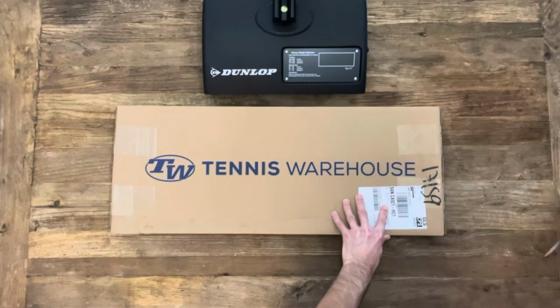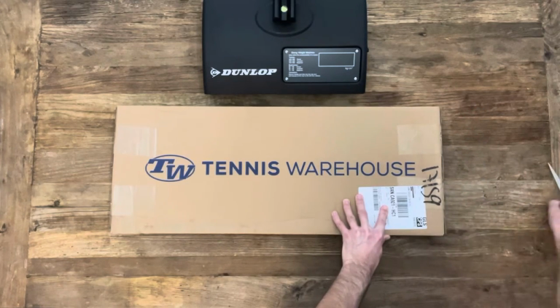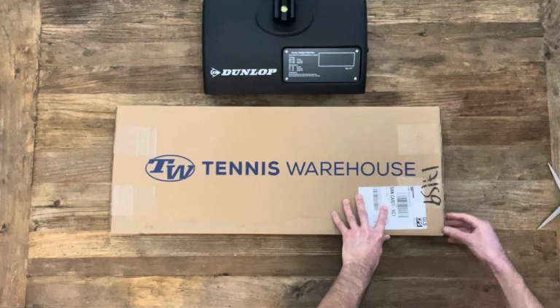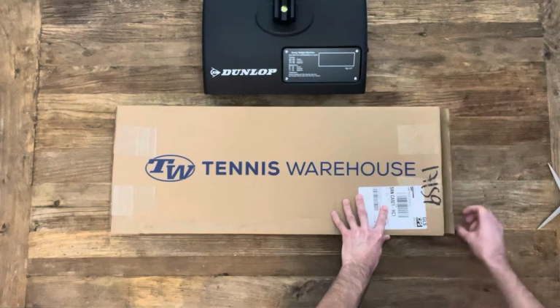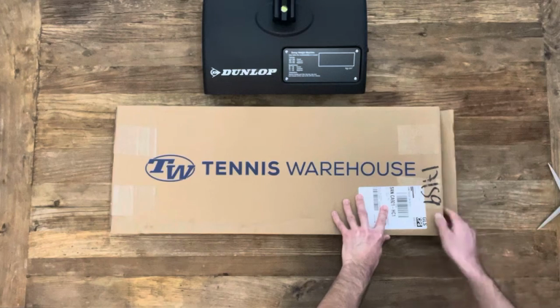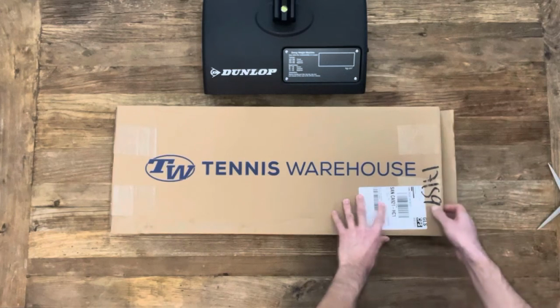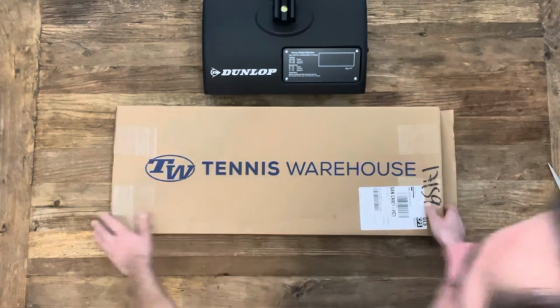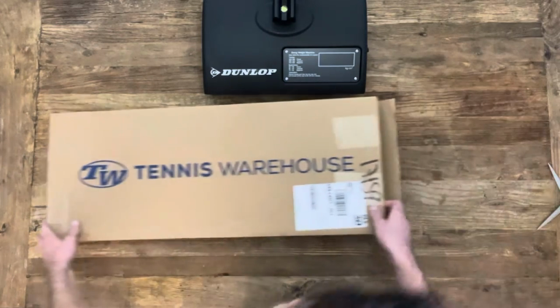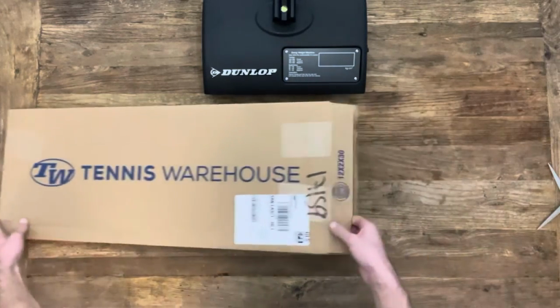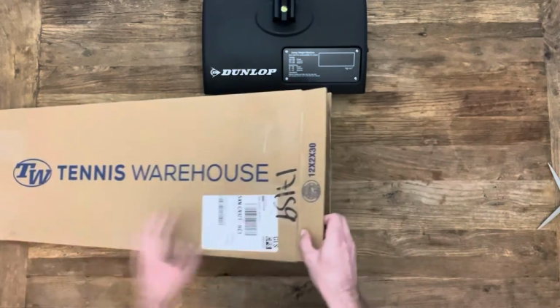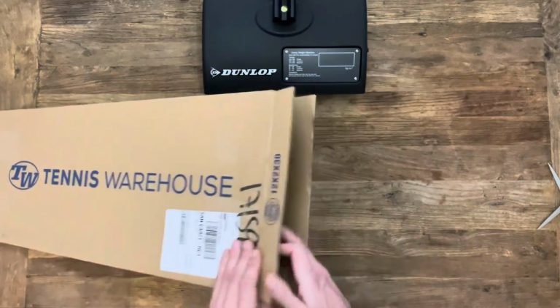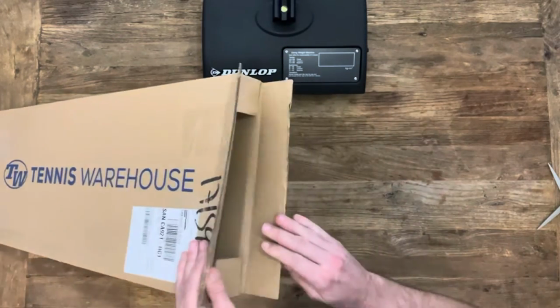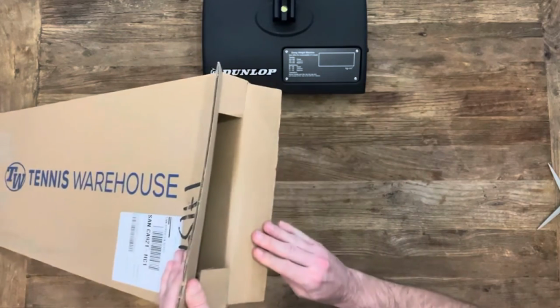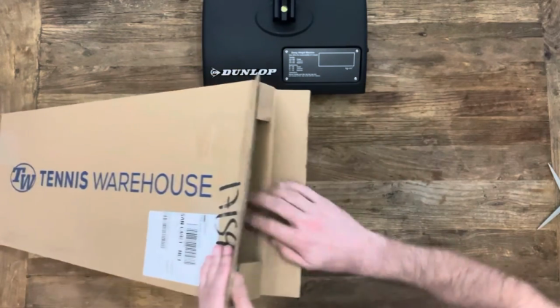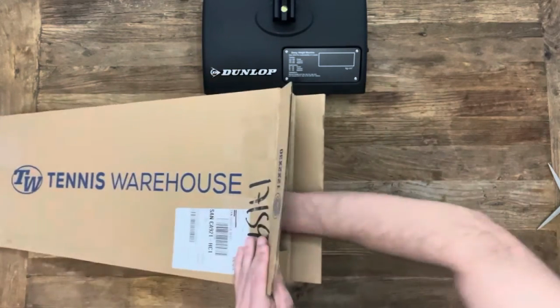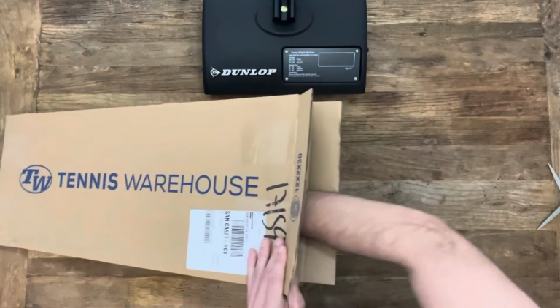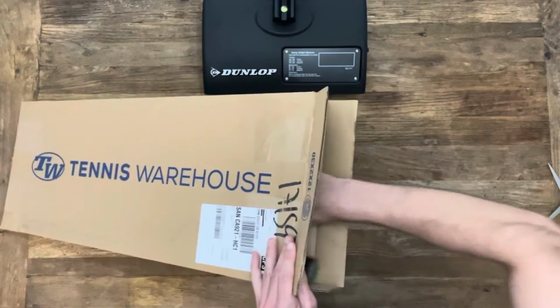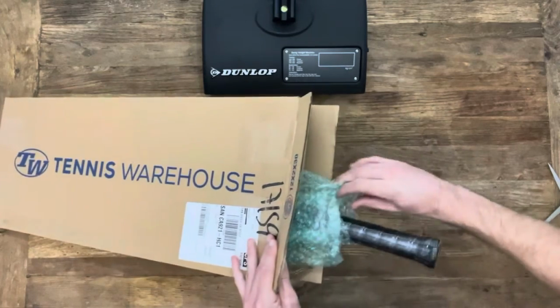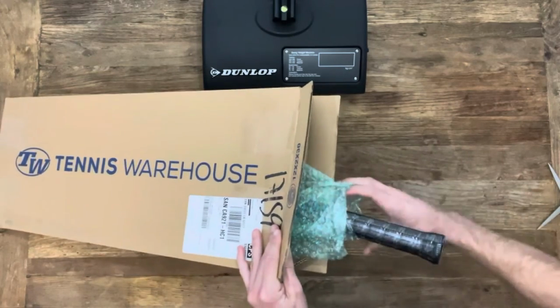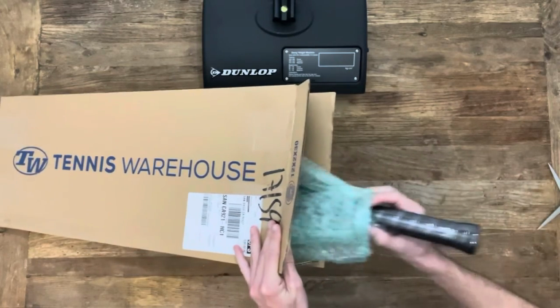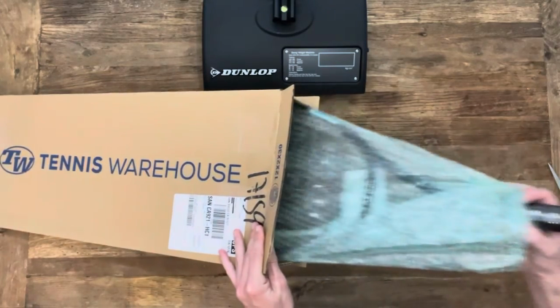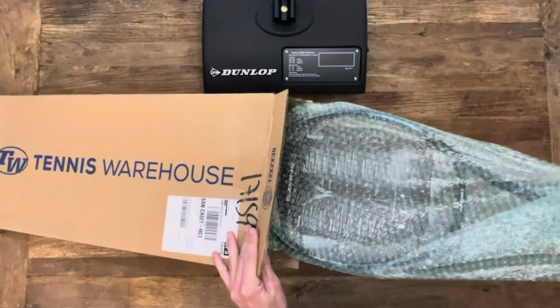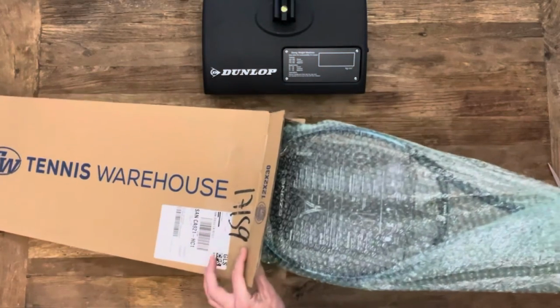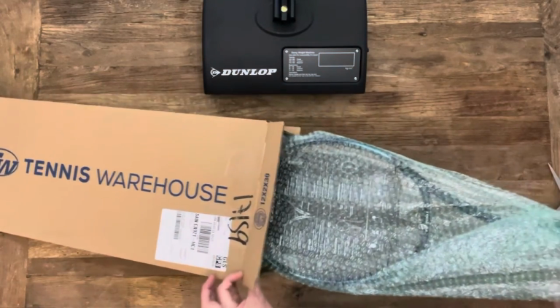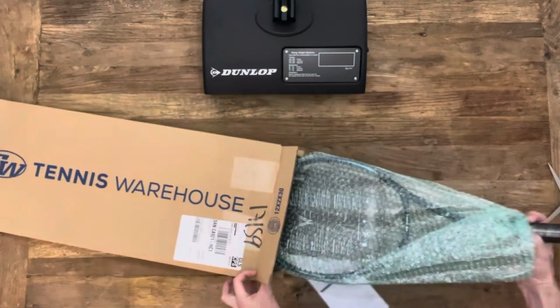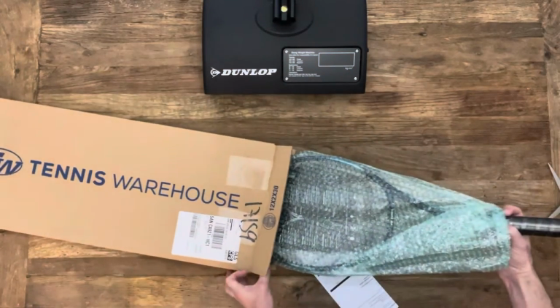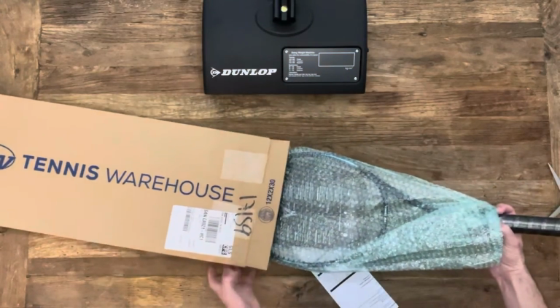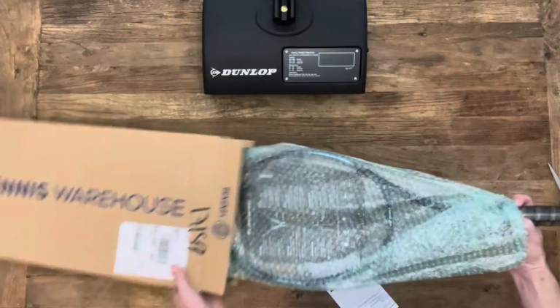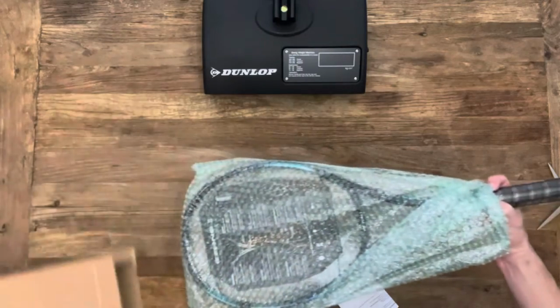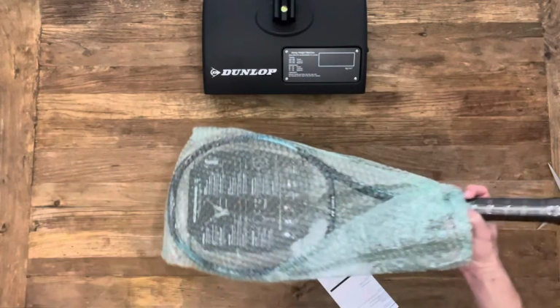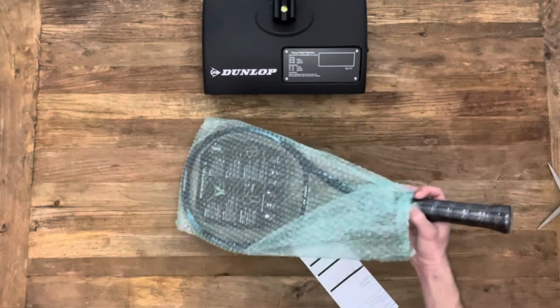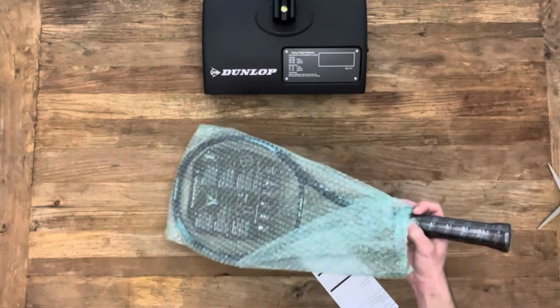We've got some really good reviews in the works this month, including the V-Core 95, V-Core 98, and the Babolat Pure Aero 98. So don't forget to hit that subscribe button so you don't miss those upcoming reviews.